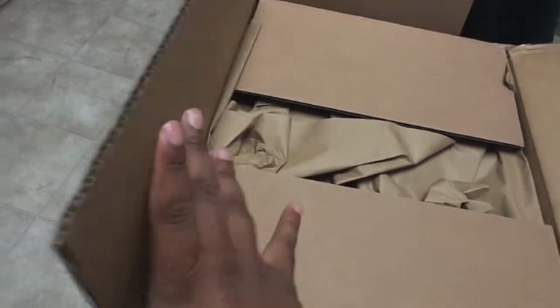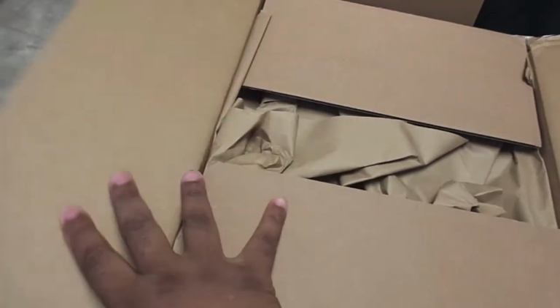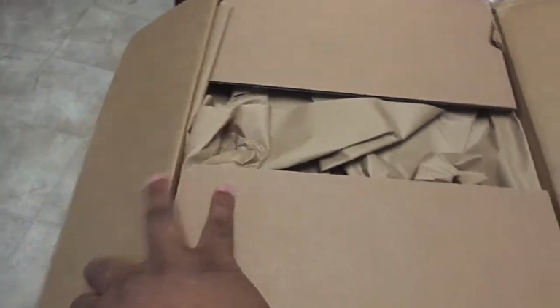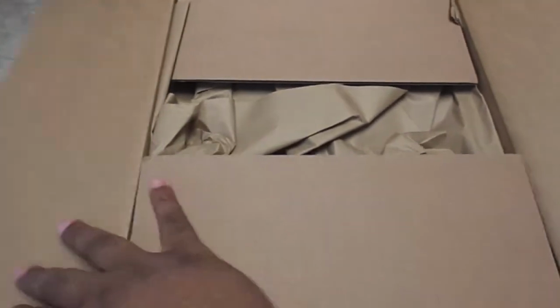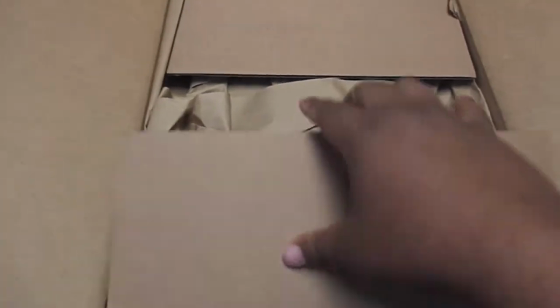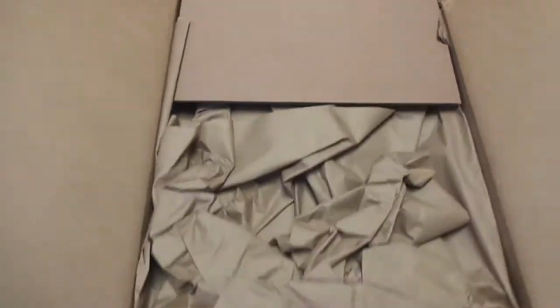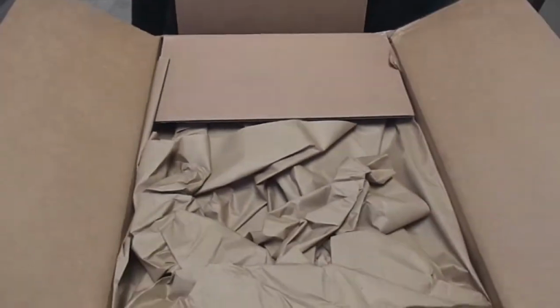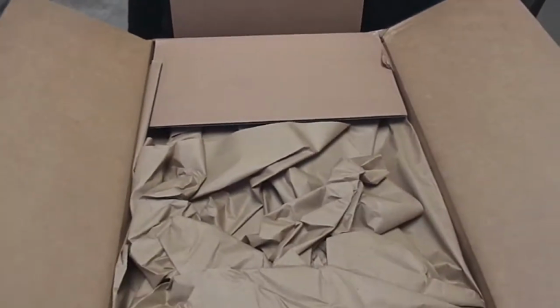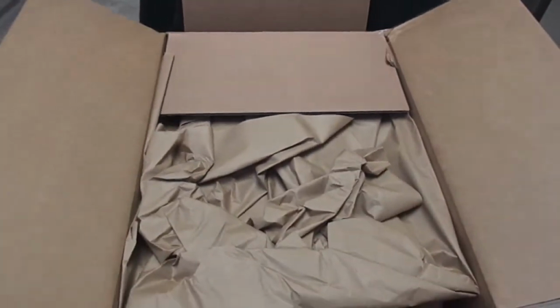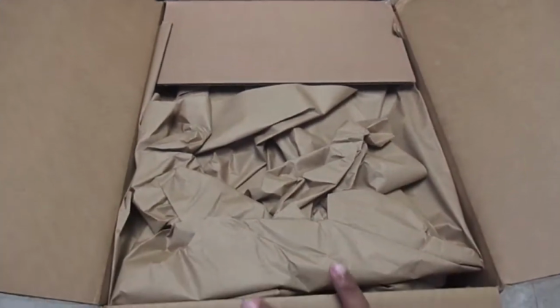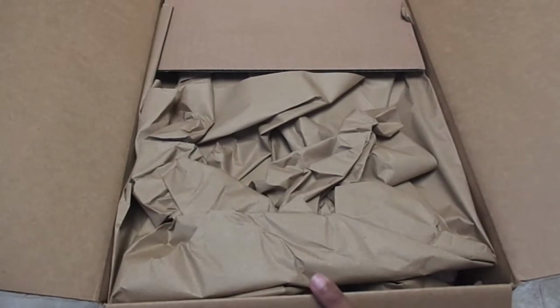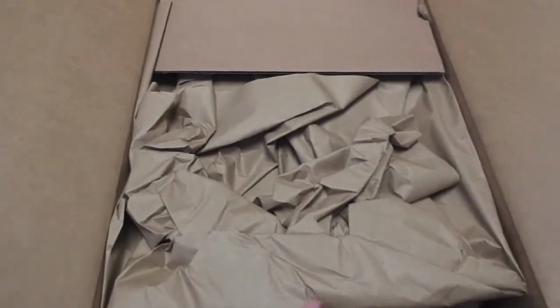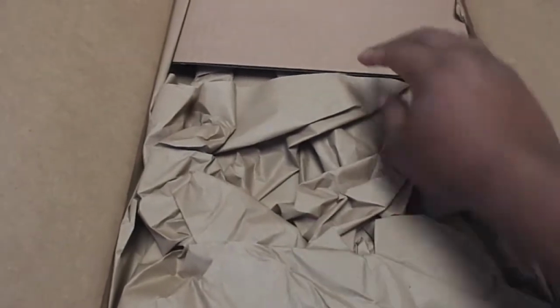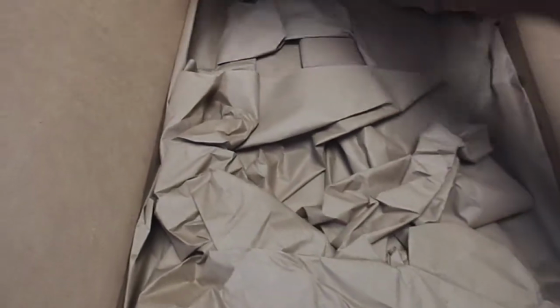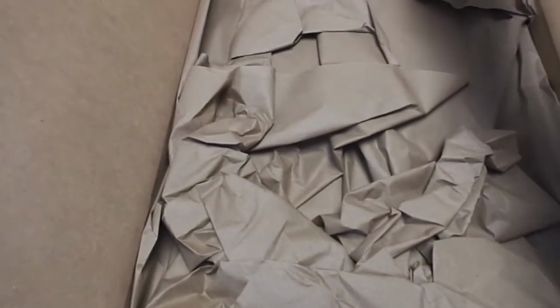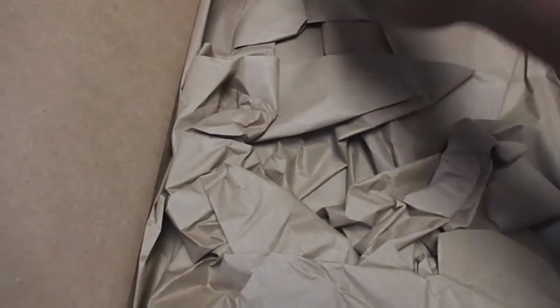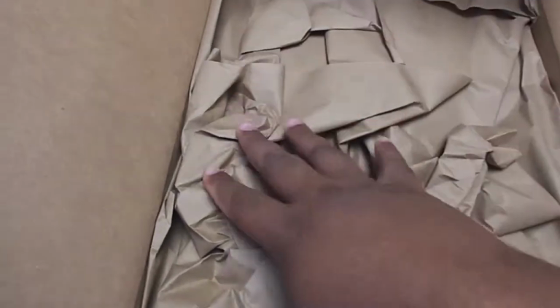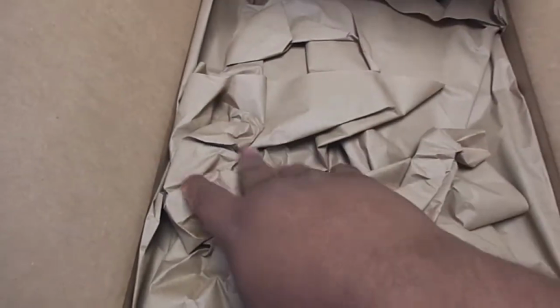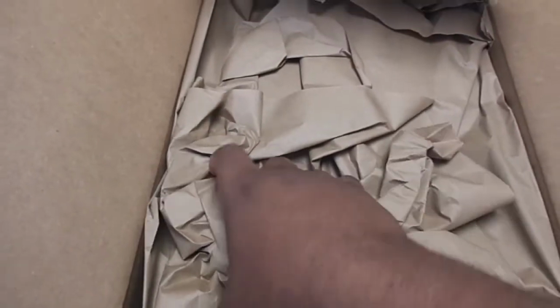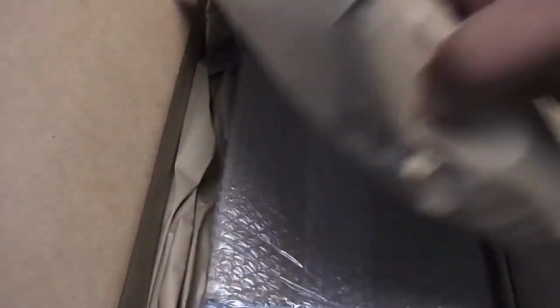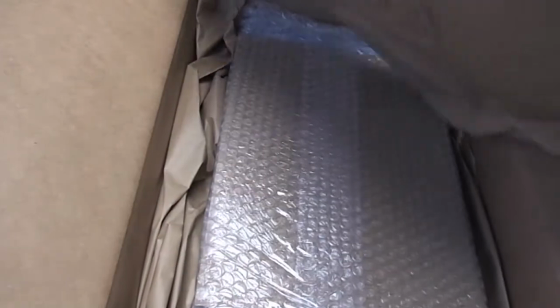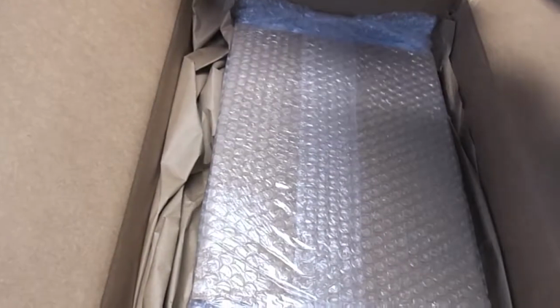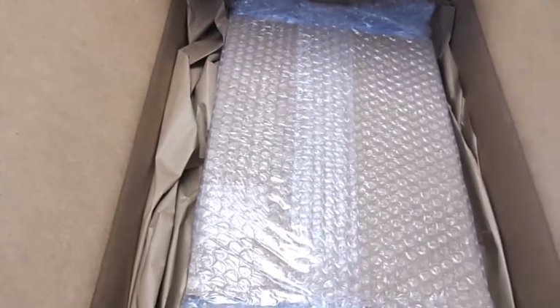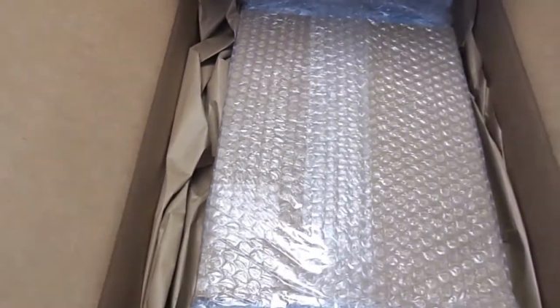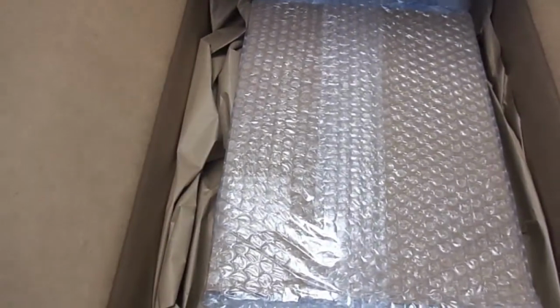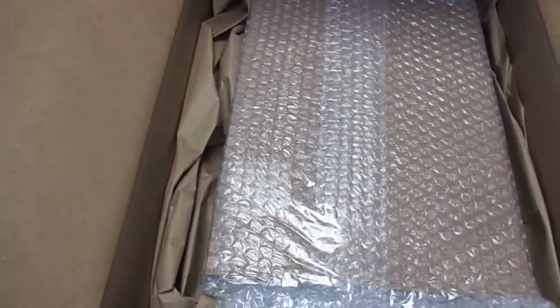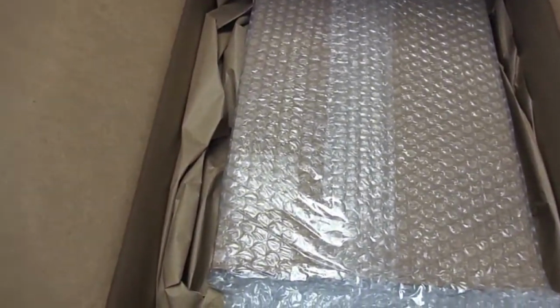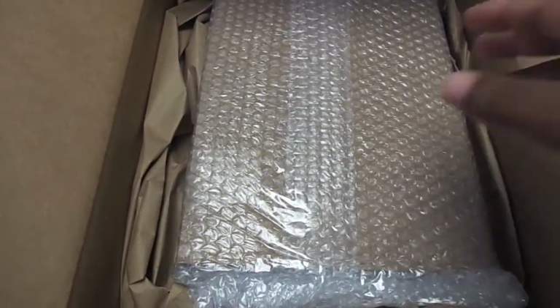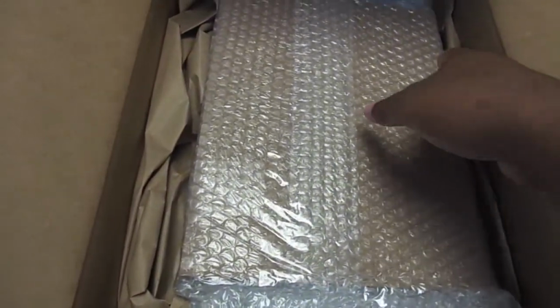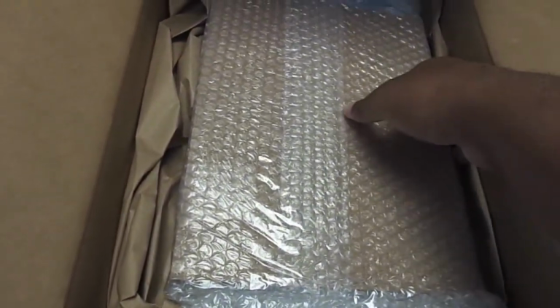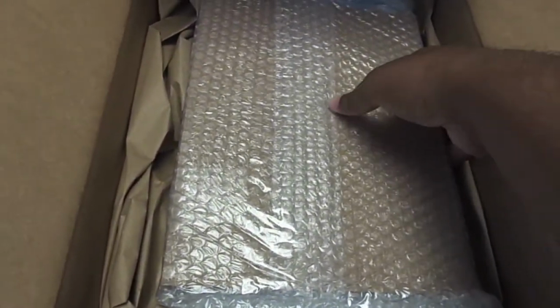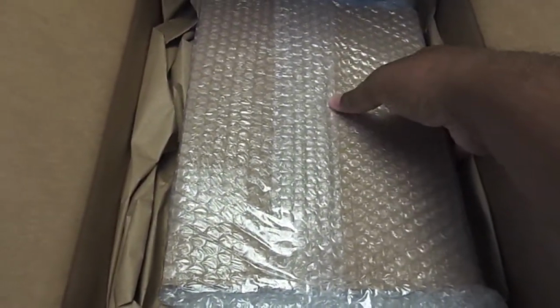Nothing really major in this auction haul here. They always have excellent packaging.